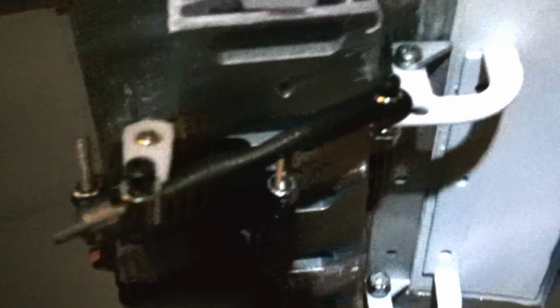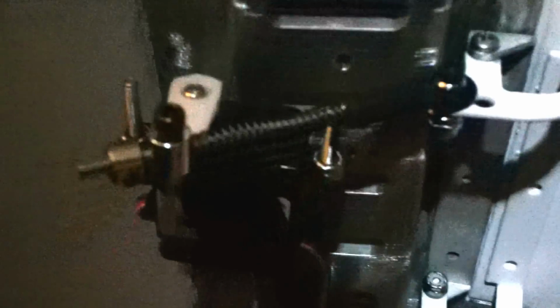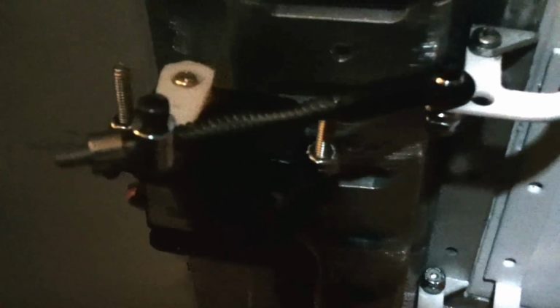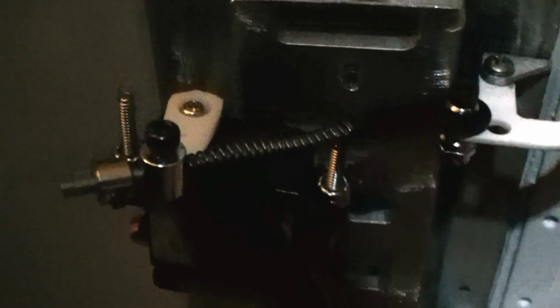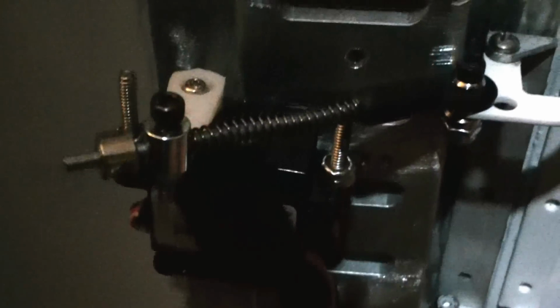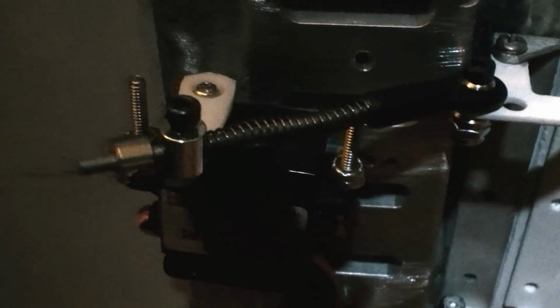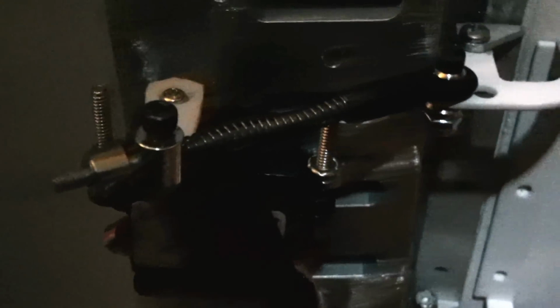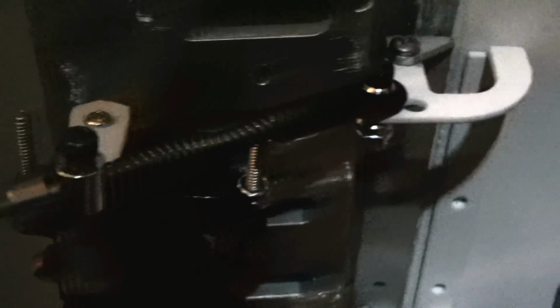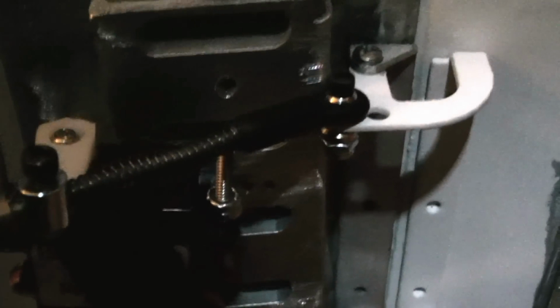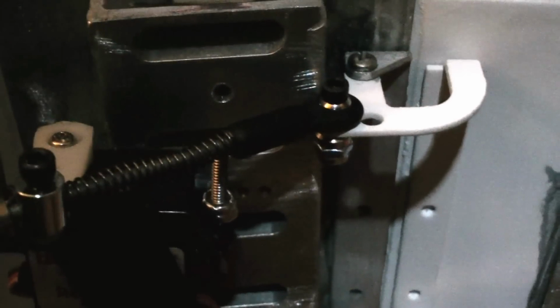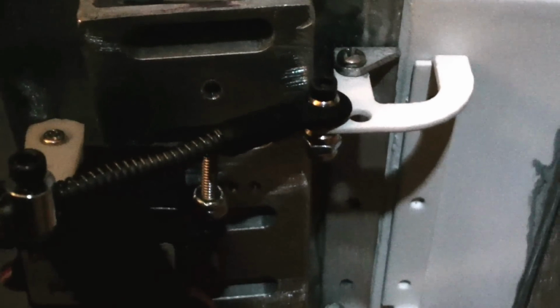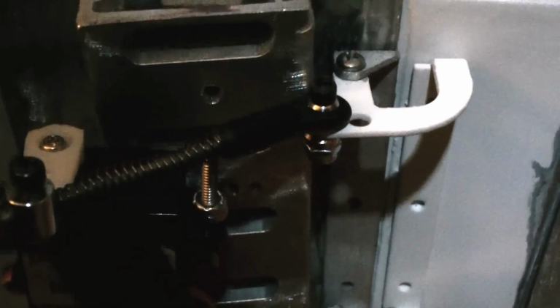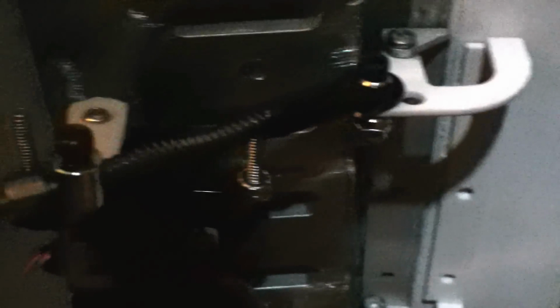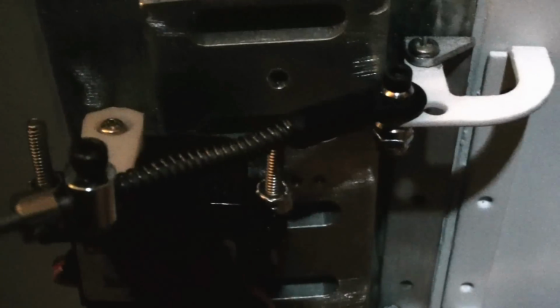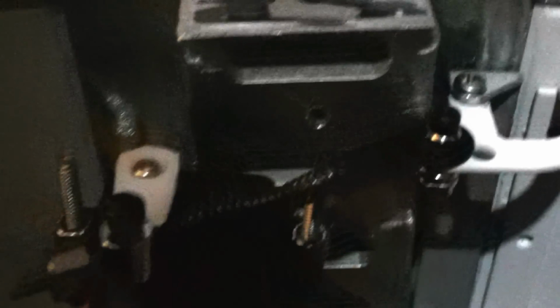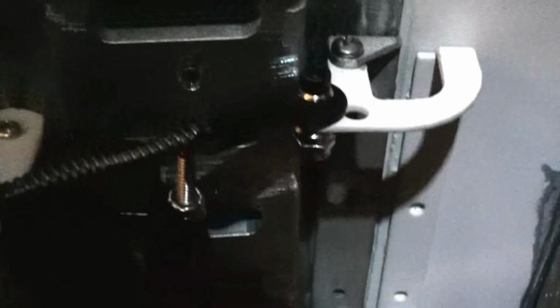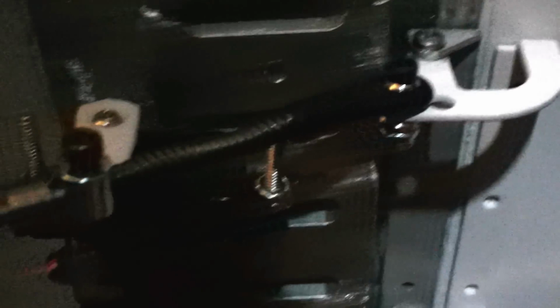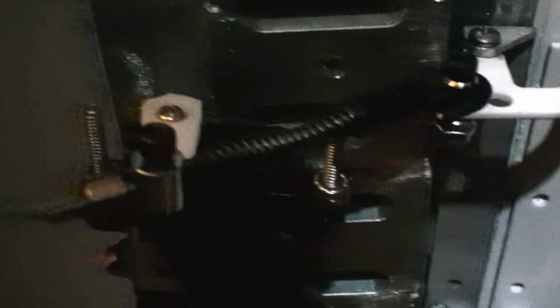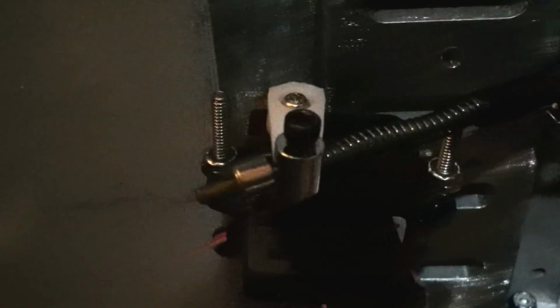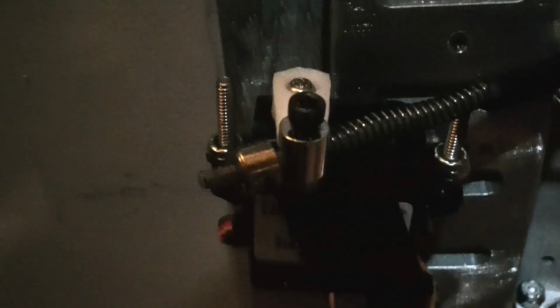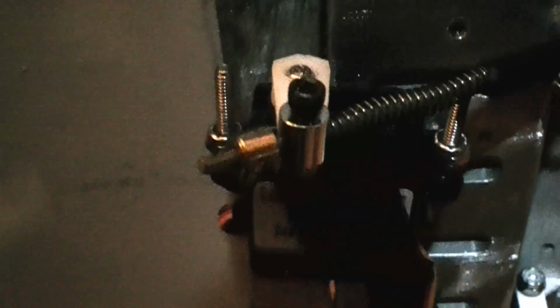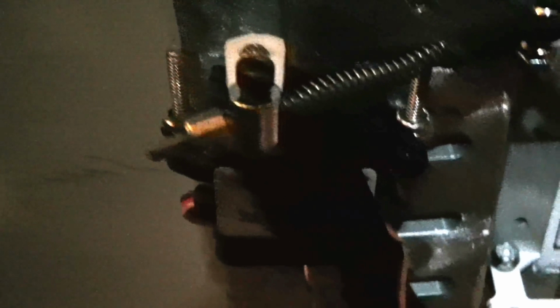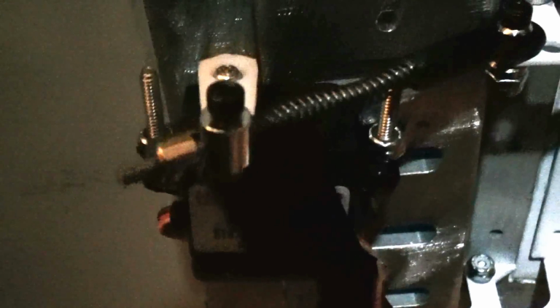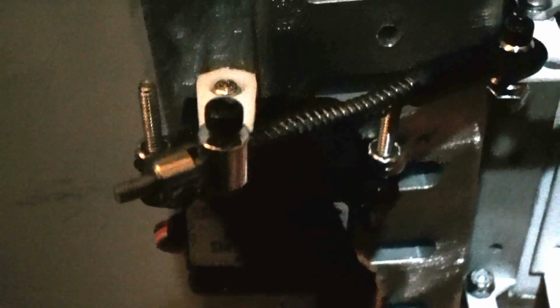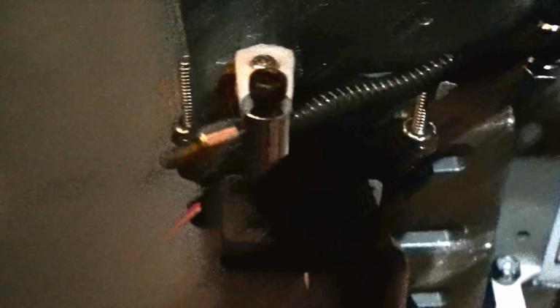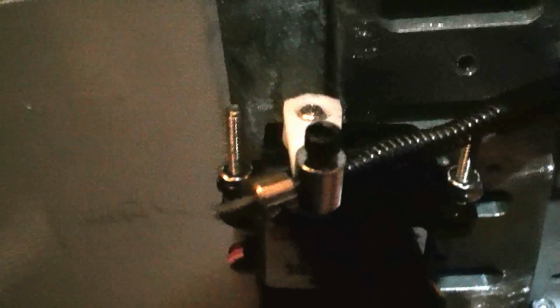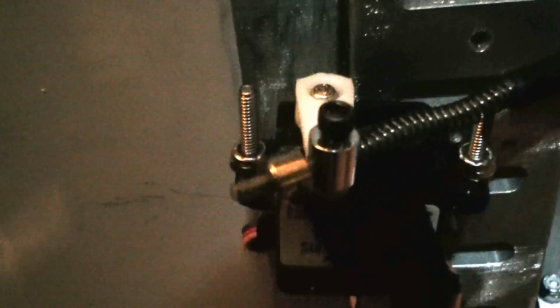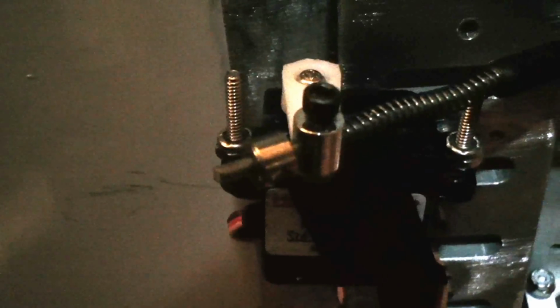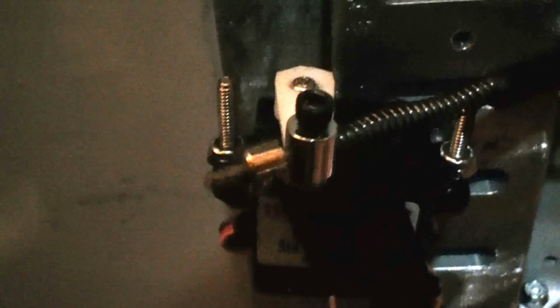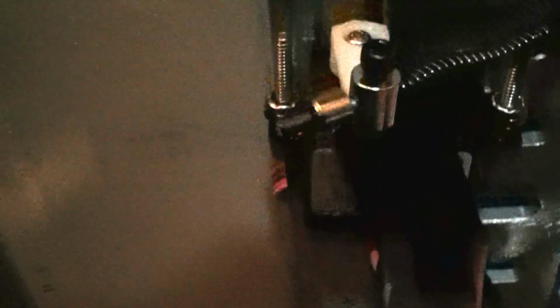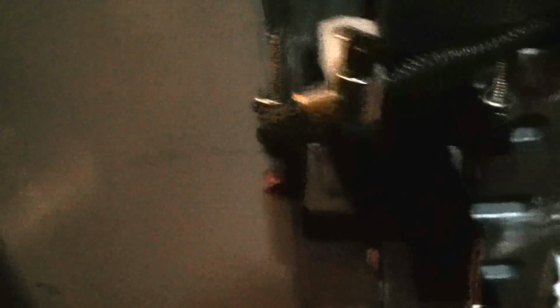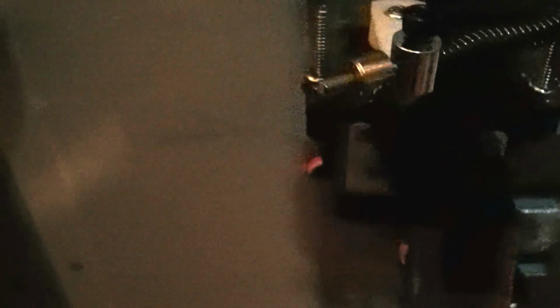I have added a spring to the push rod assembly I have made. In the dome, I have a linkage, I have the spring, I have the collar, and then I have where it meets with the linkage. And then I have another collar and another spring.